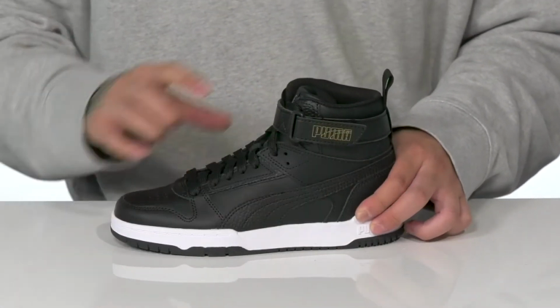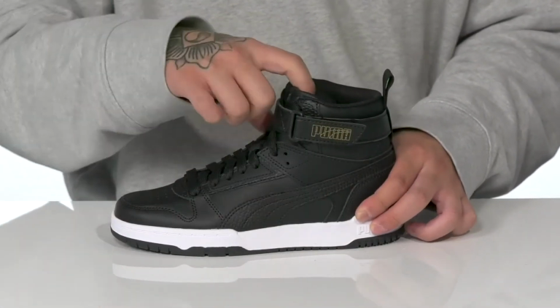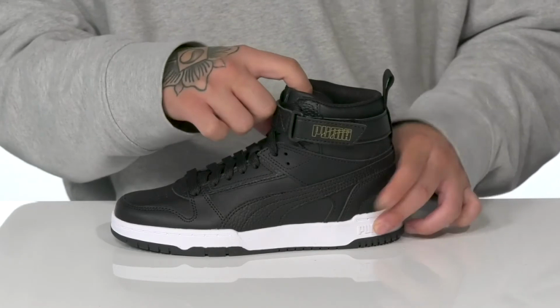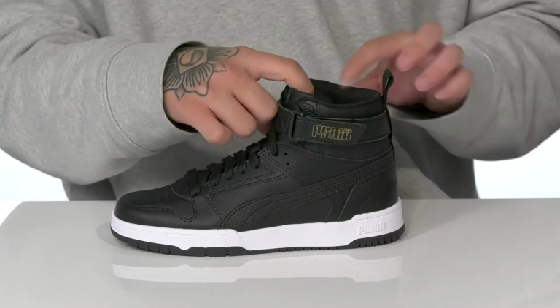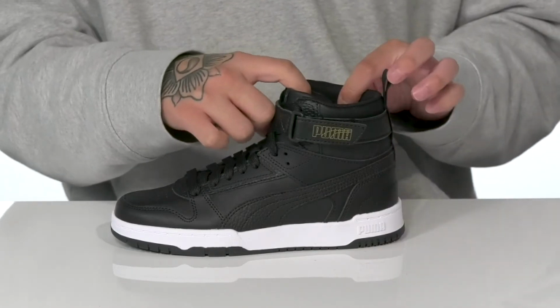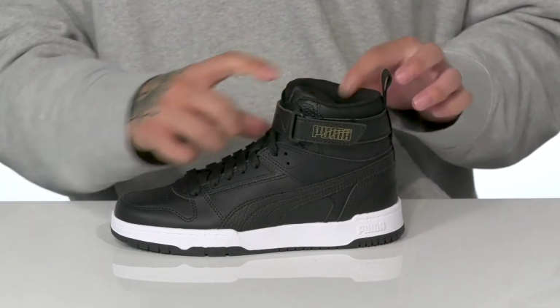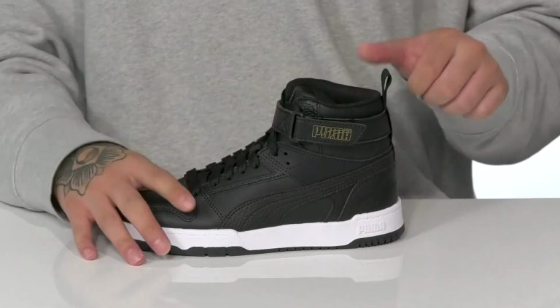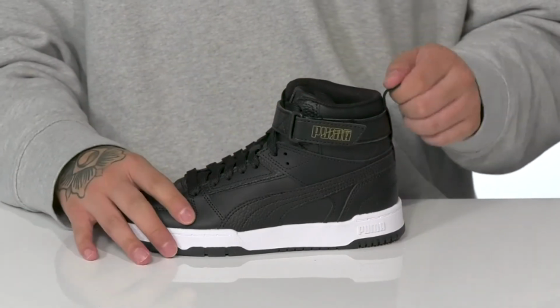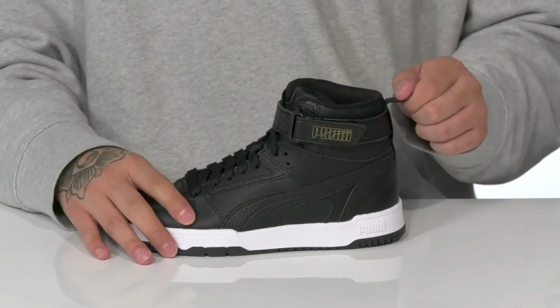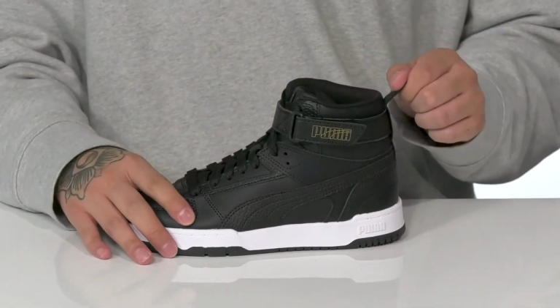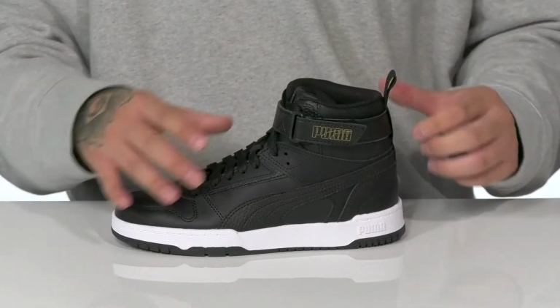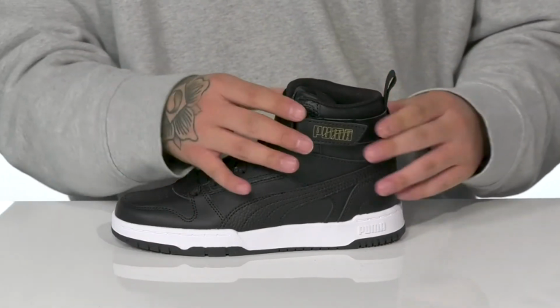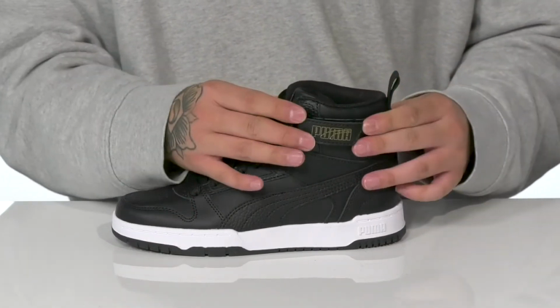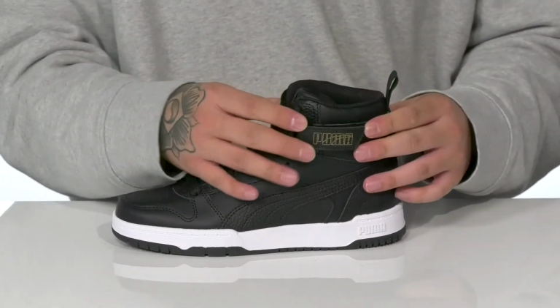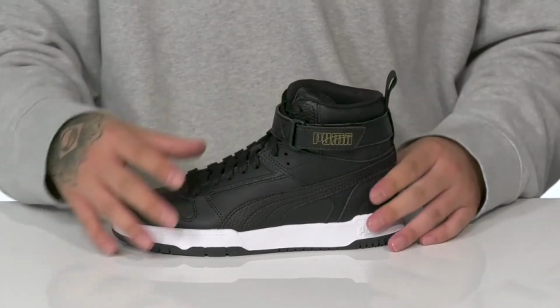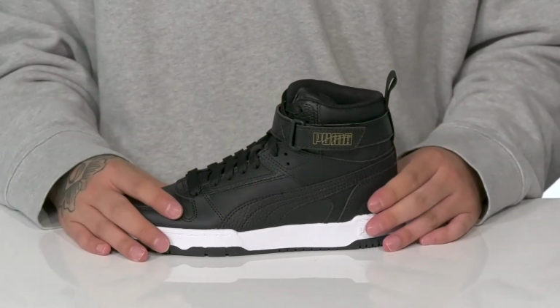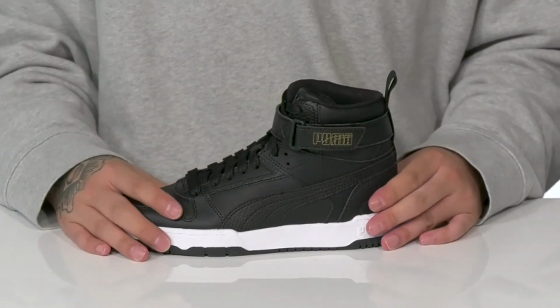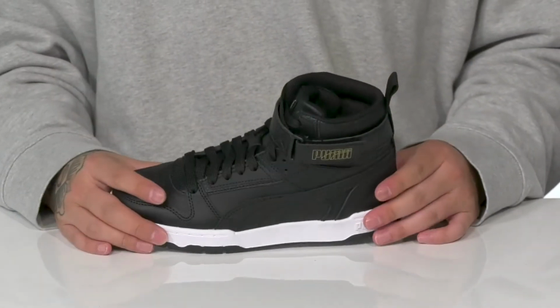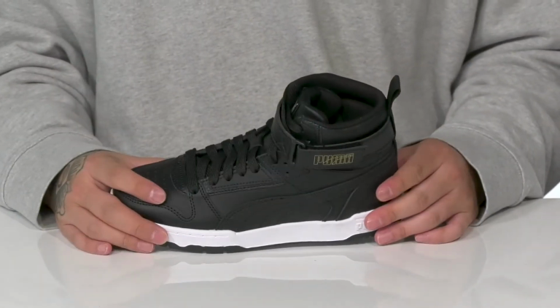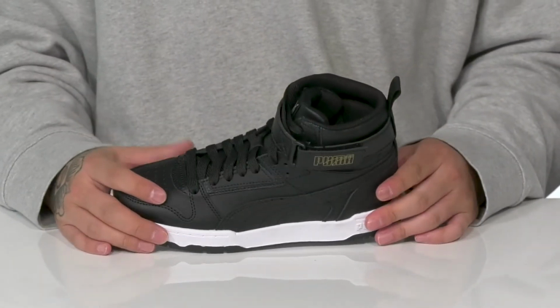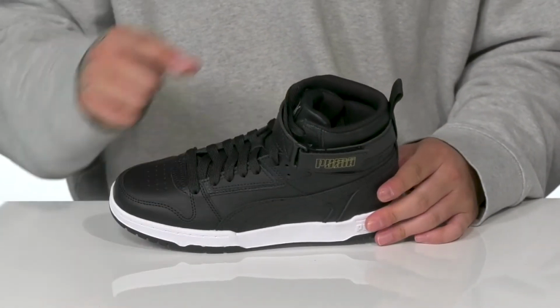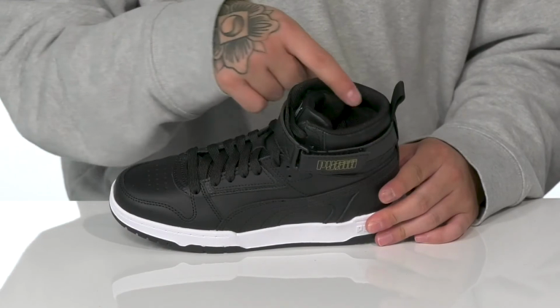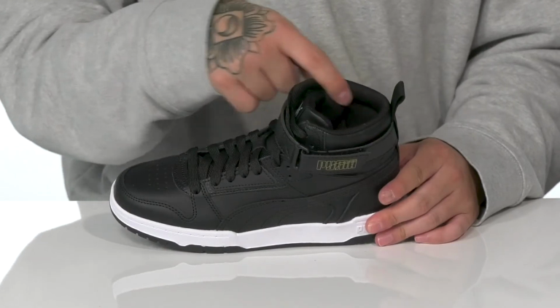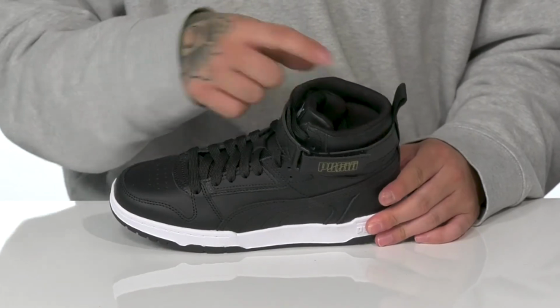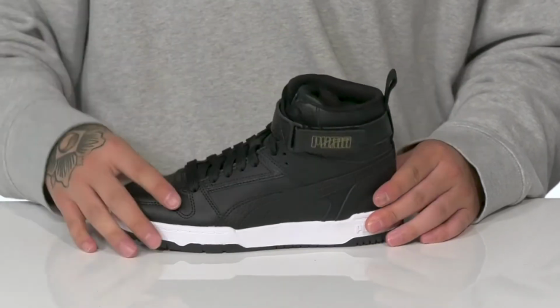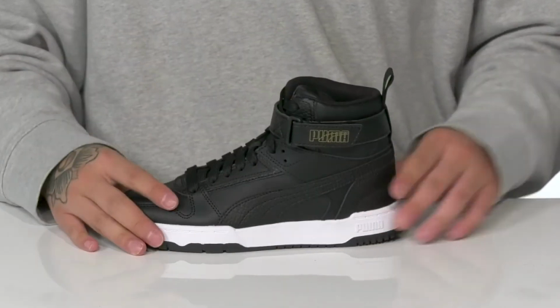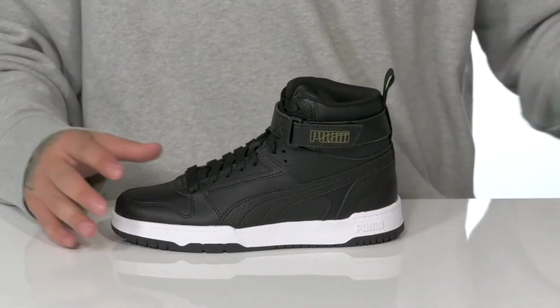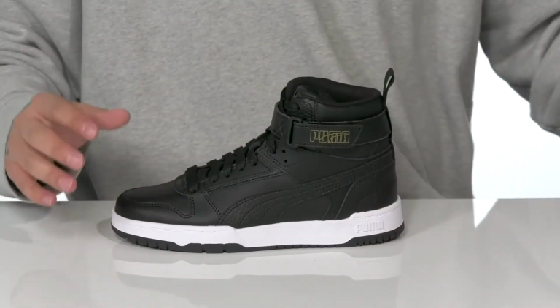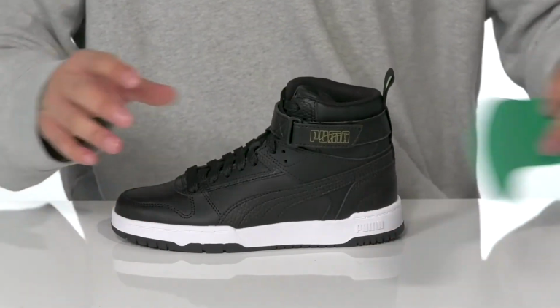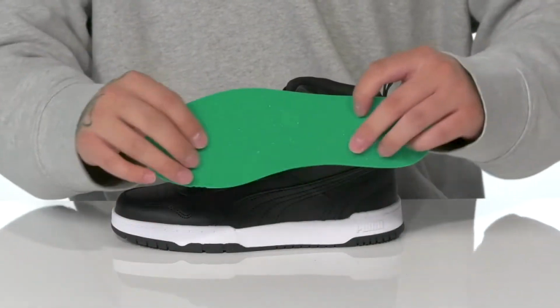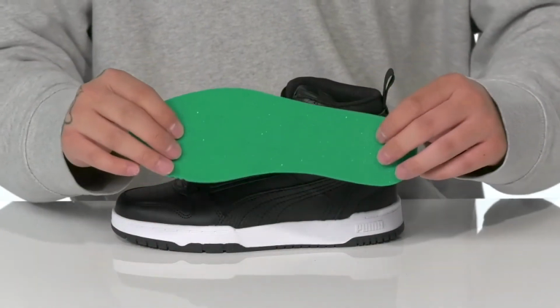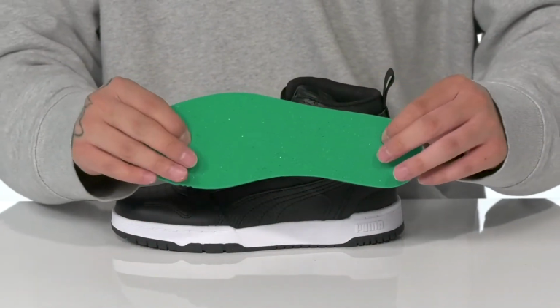Padding on the tongue and collar with a pull tab located at the heel. The high-top silhouette provides additional support and protection around the ankle. A quick-drying textile lining and a removable cushioned footbed help absorb shock and keep them comfortable with each and every step.